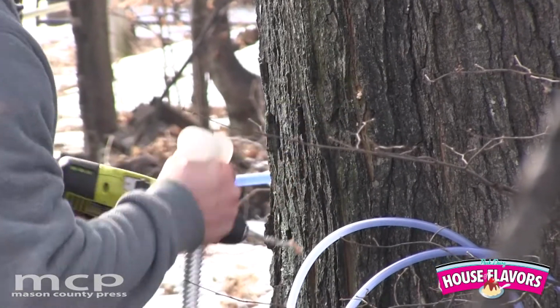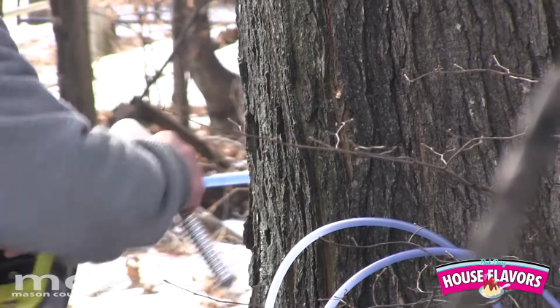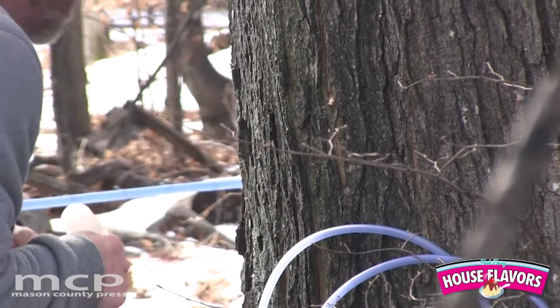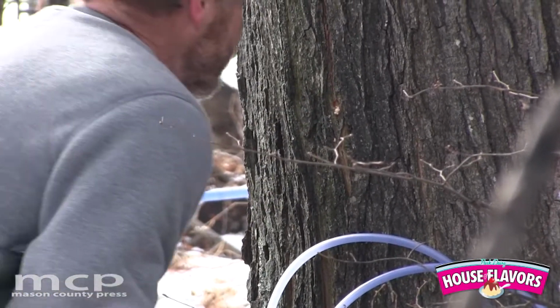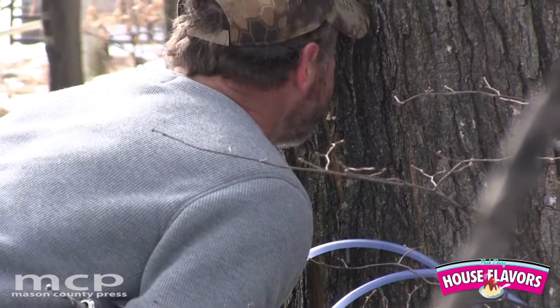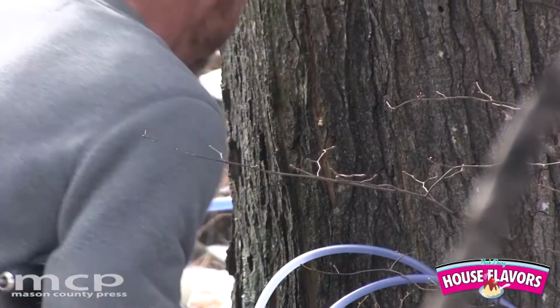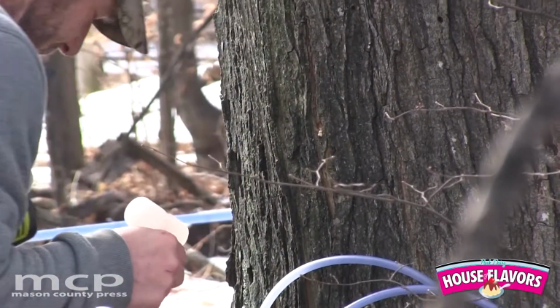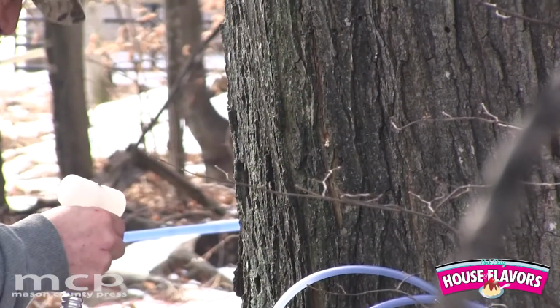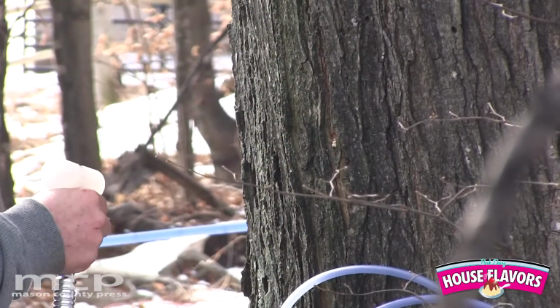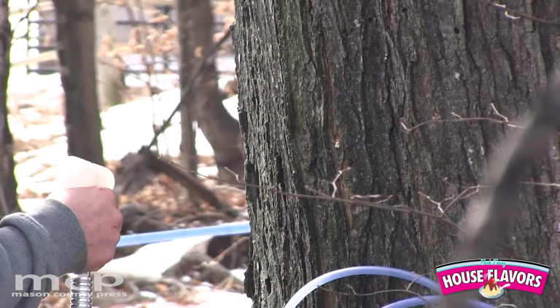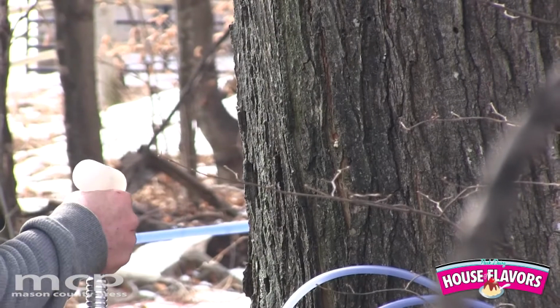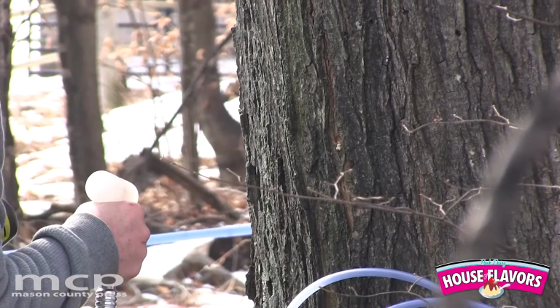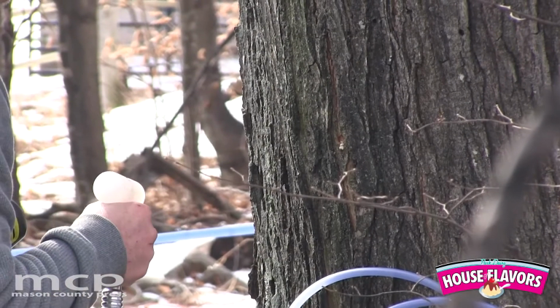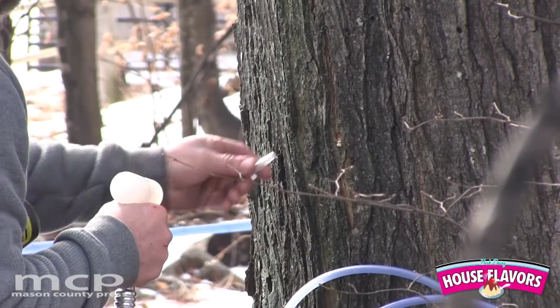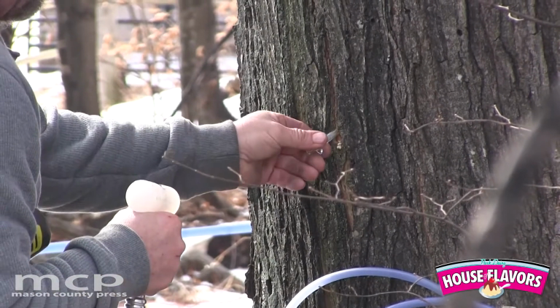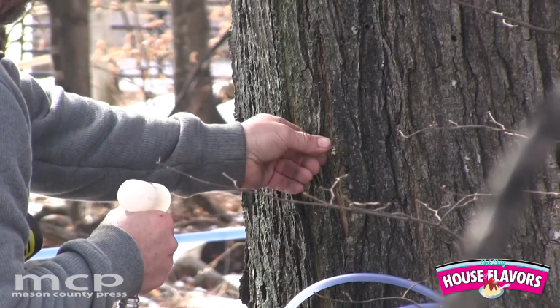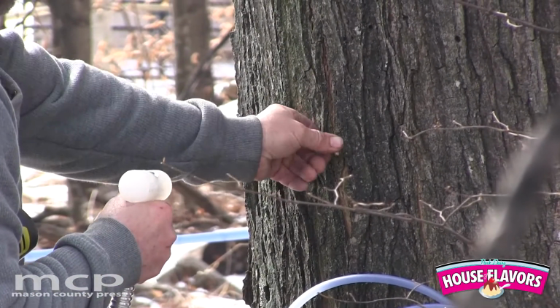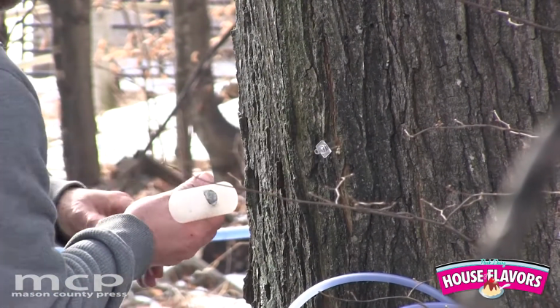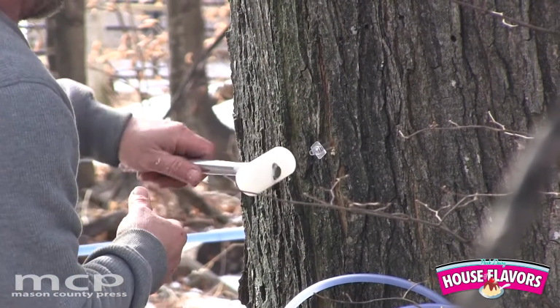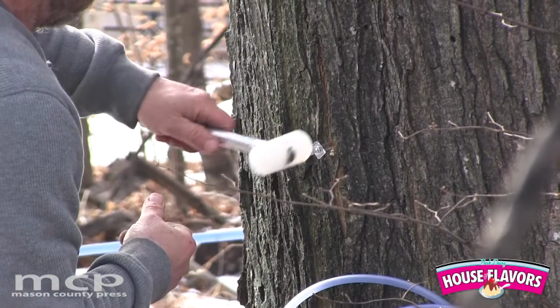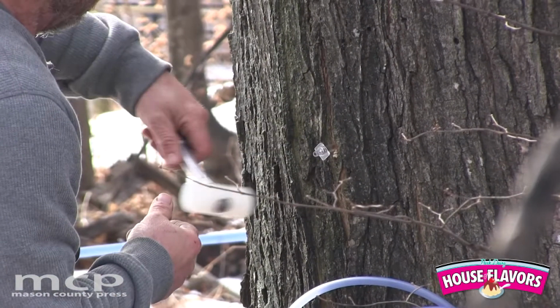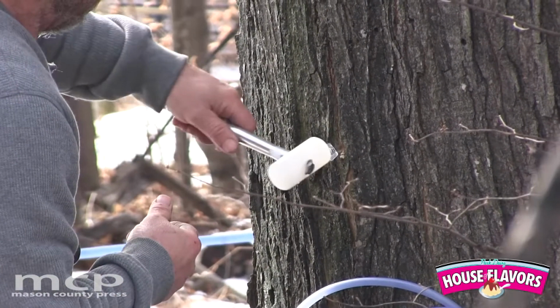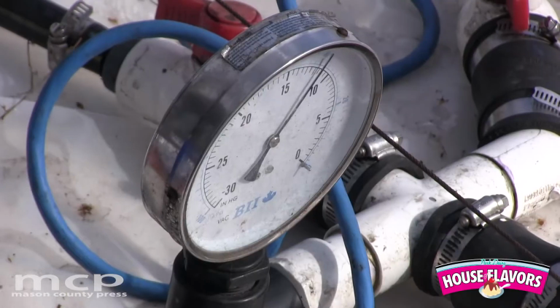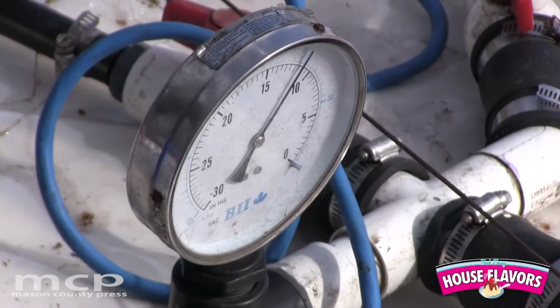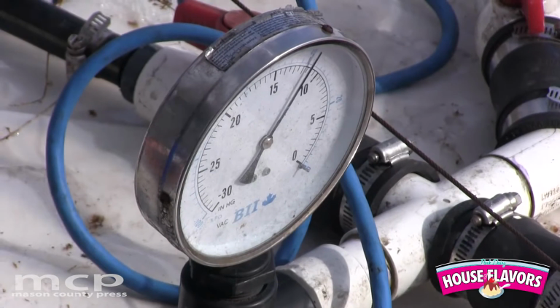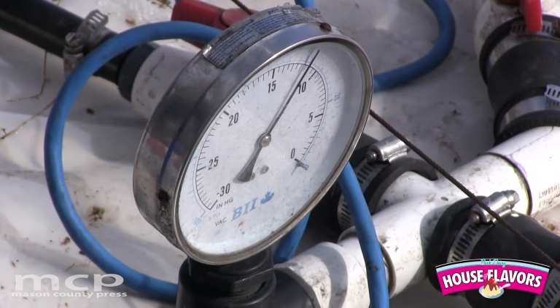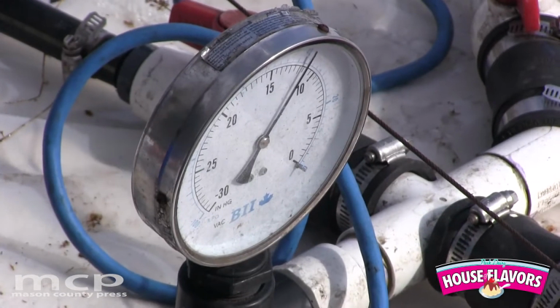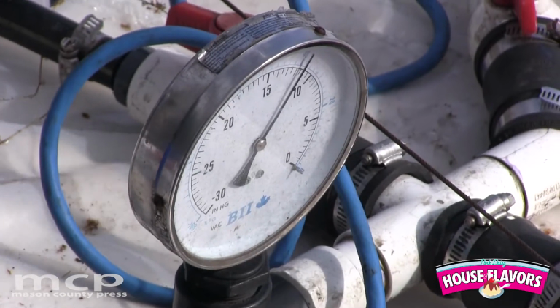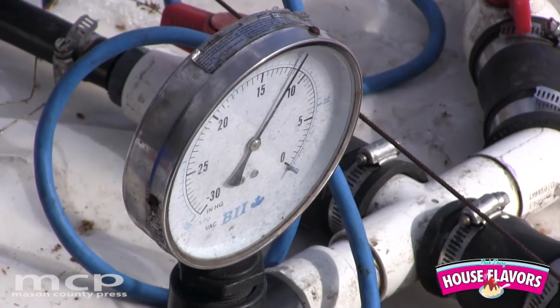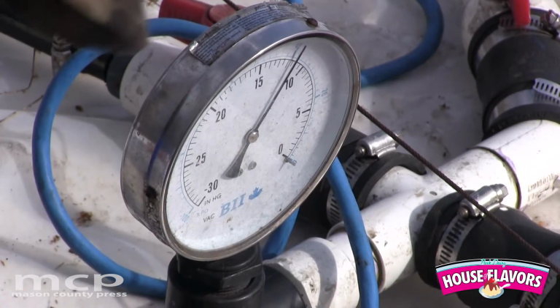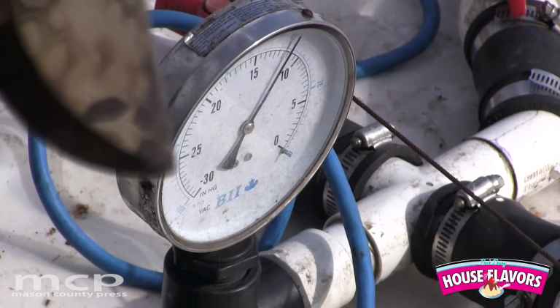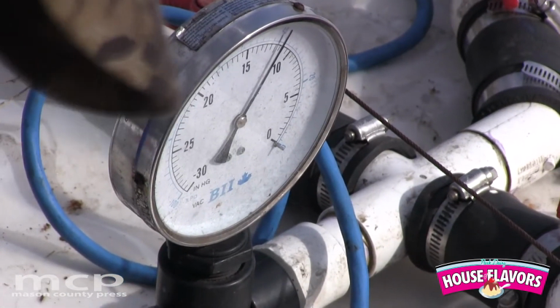It's a lot of hours and it doesn't wait for you — that's the problem. You can't change its schedule, and you only have so much time to get sap boiled. If you want to make good quality syrup, it can't sit forever.